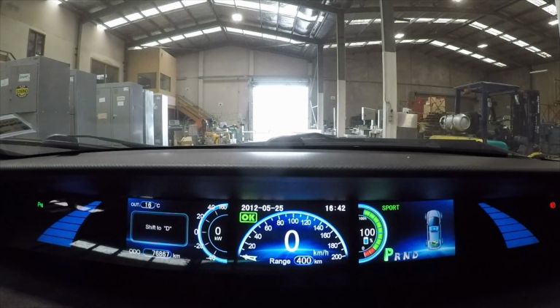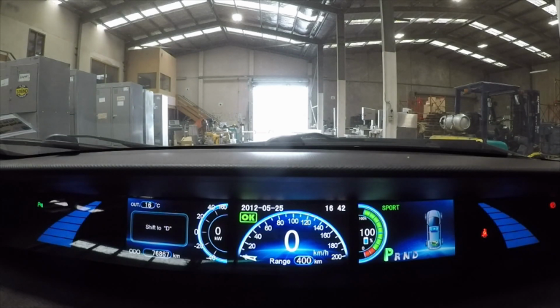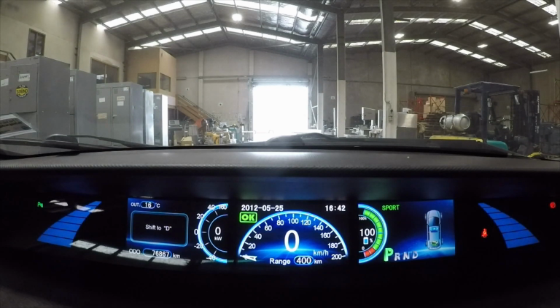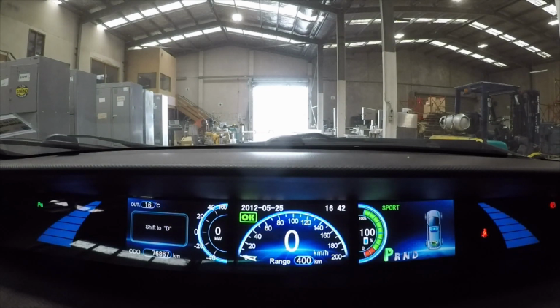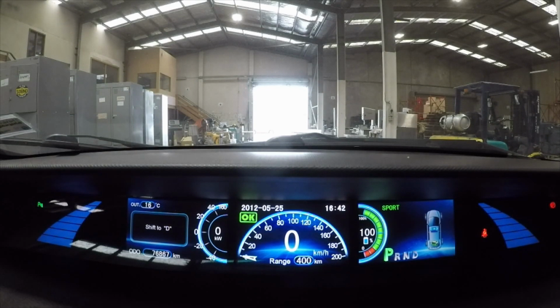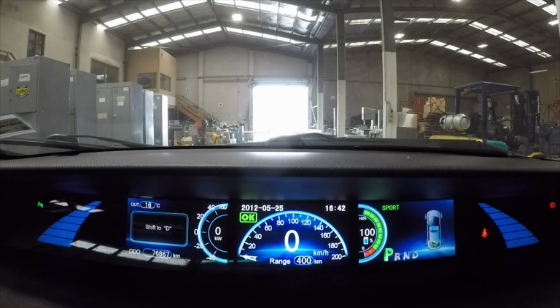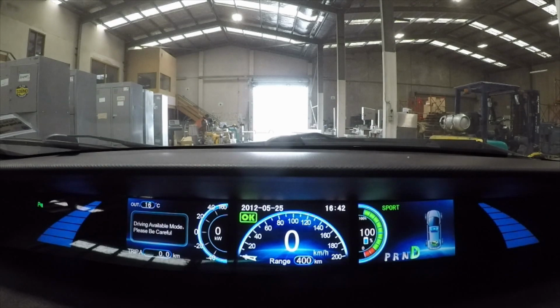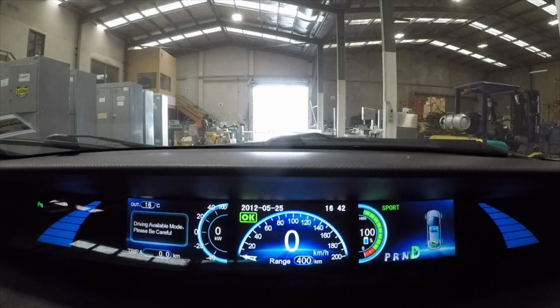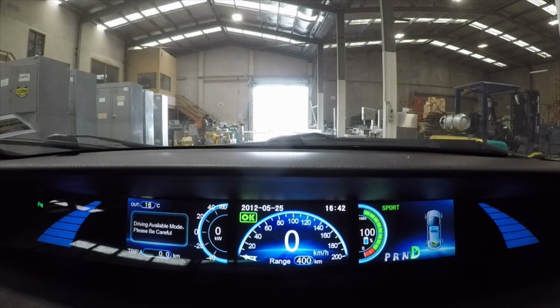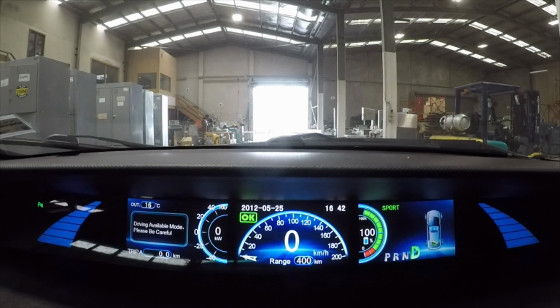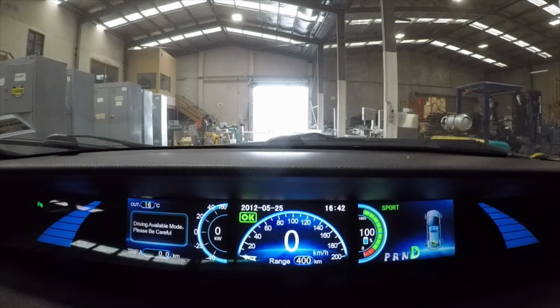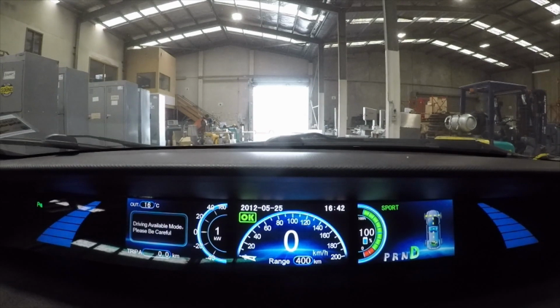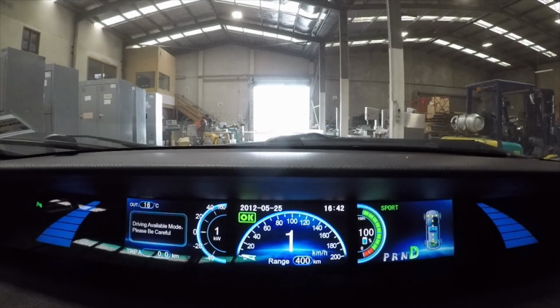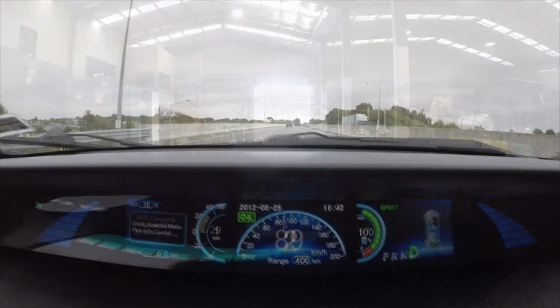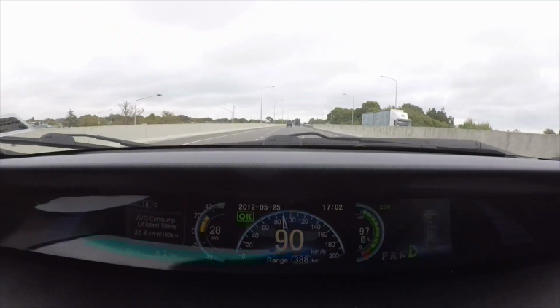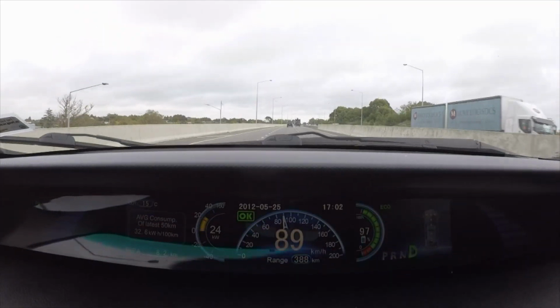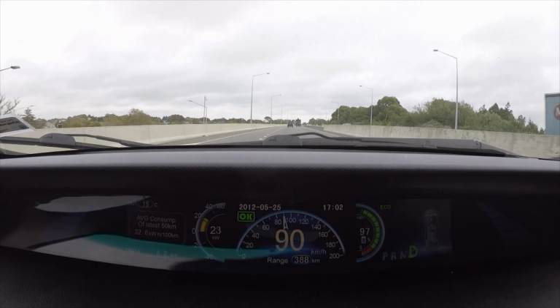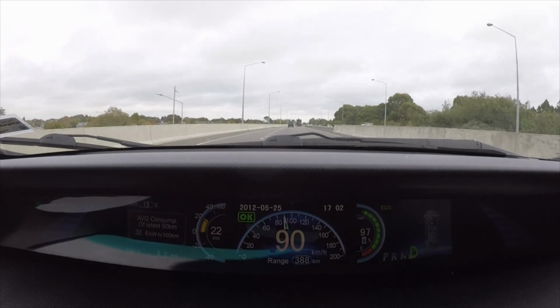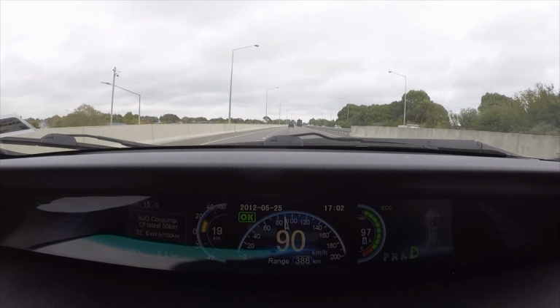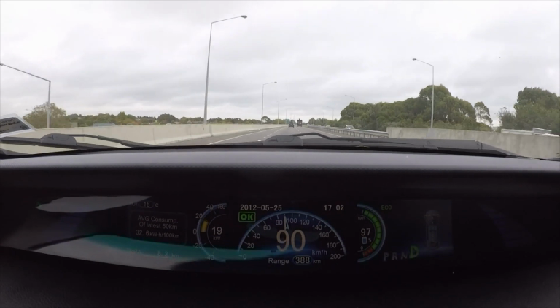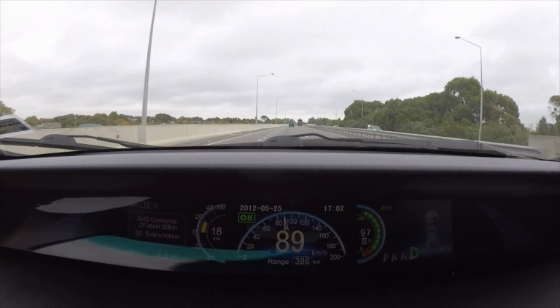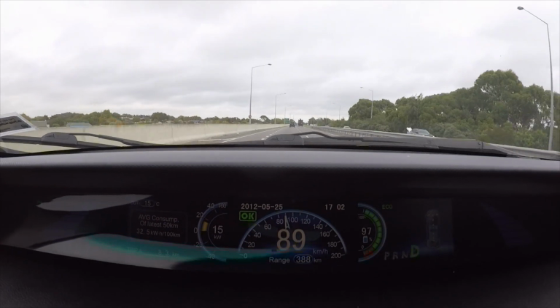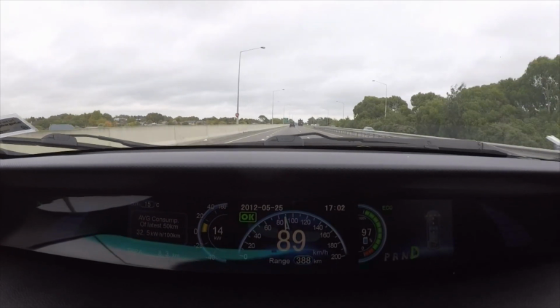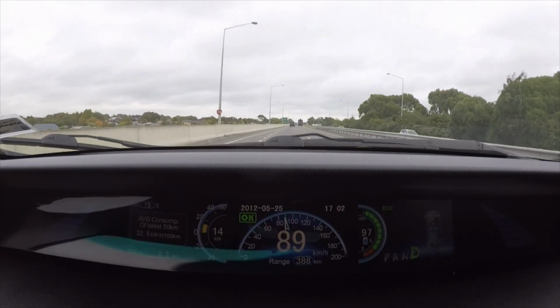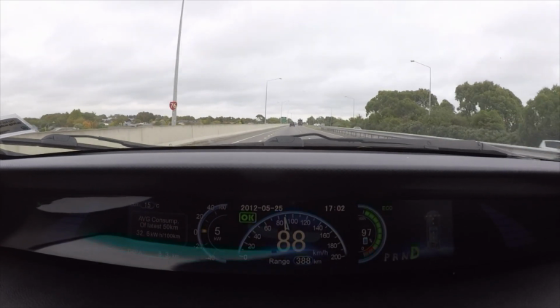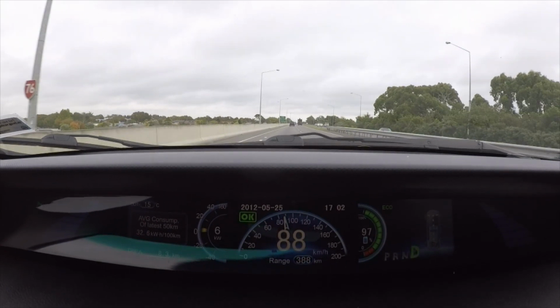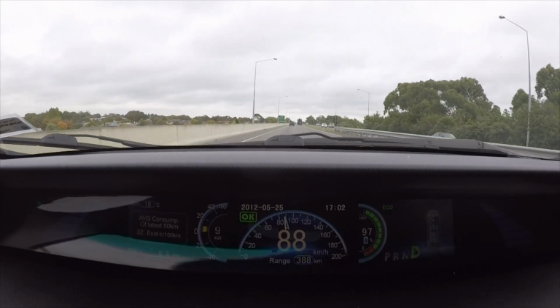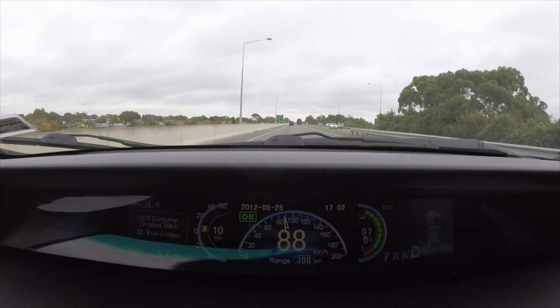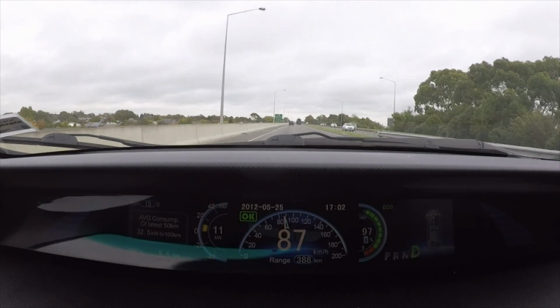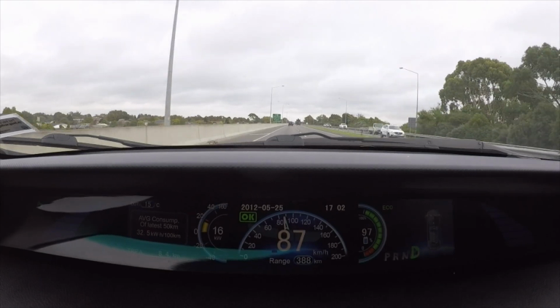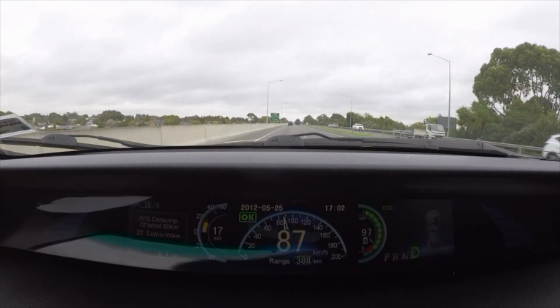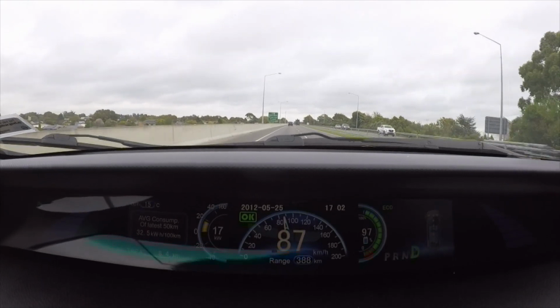As you can see, the car has been charged to 100 percent. For this test we will try and drive at a maximum speed of 90 kilometers per hour and record the distances traveled at regular intervals.